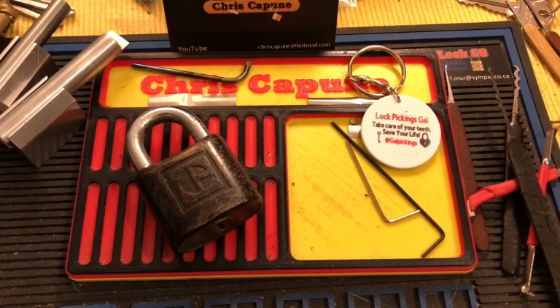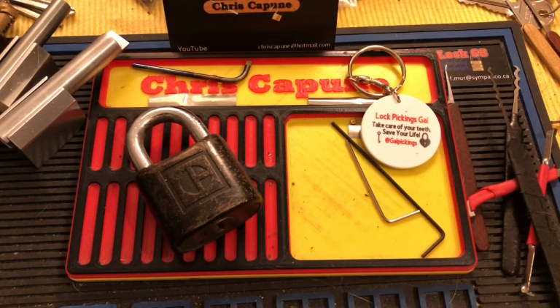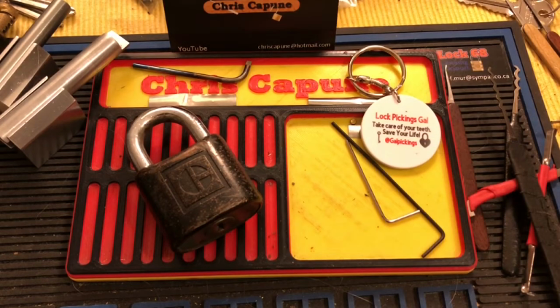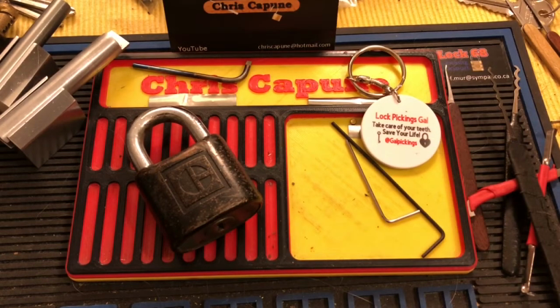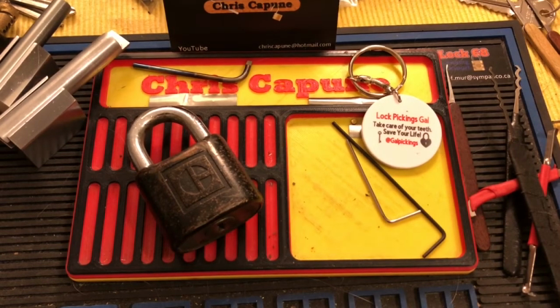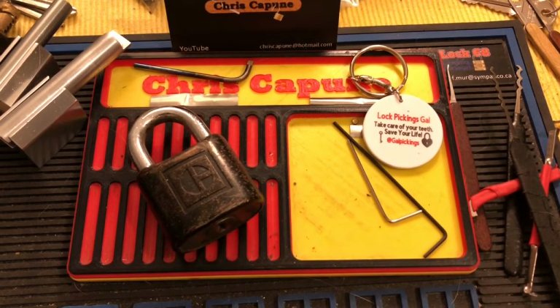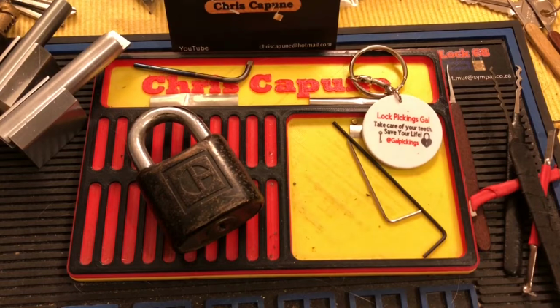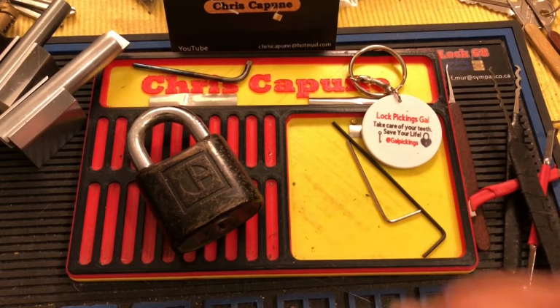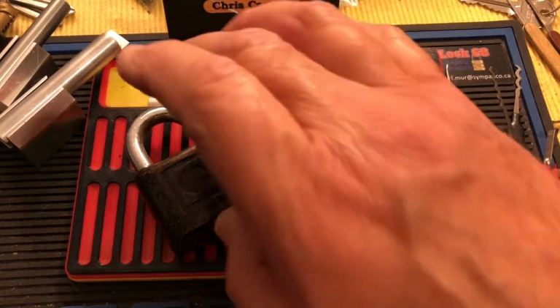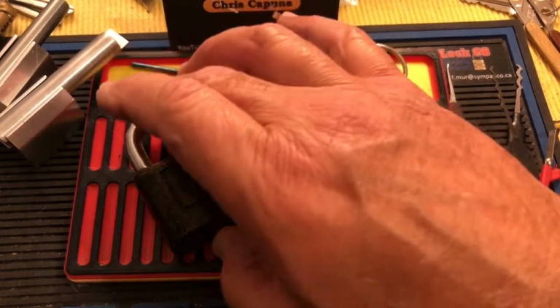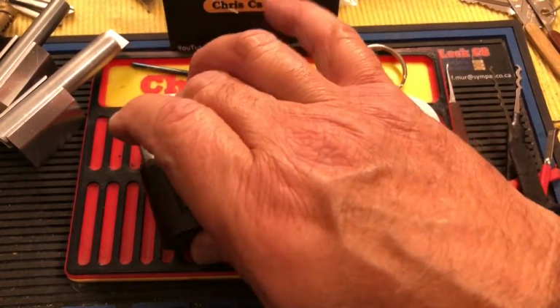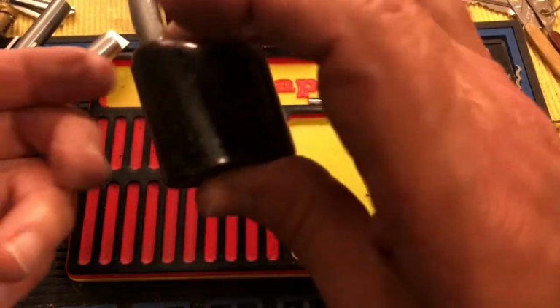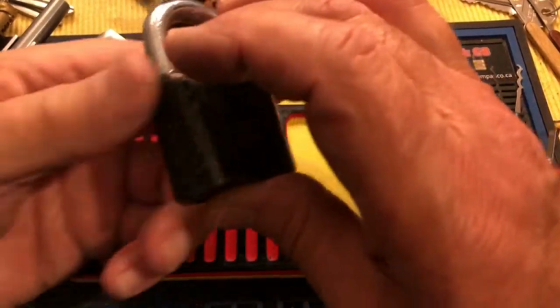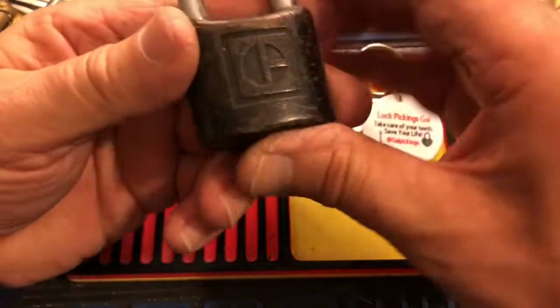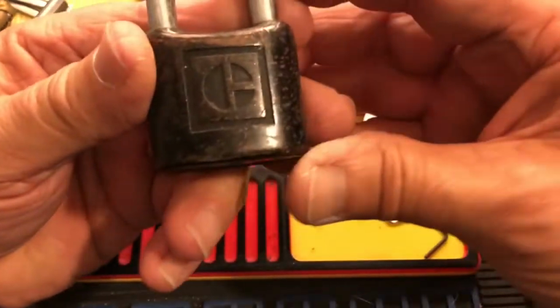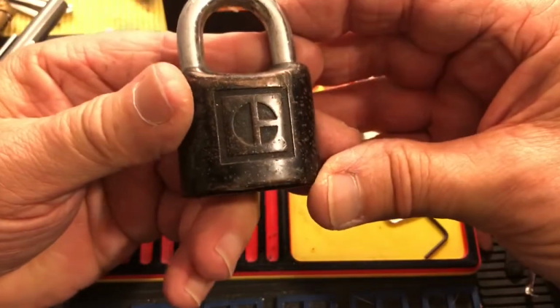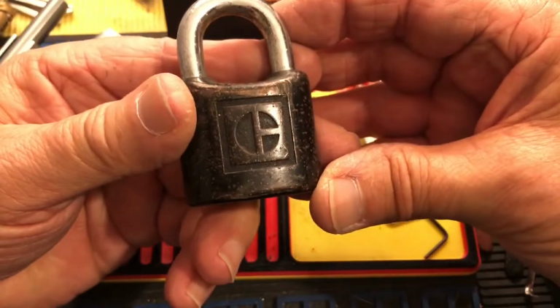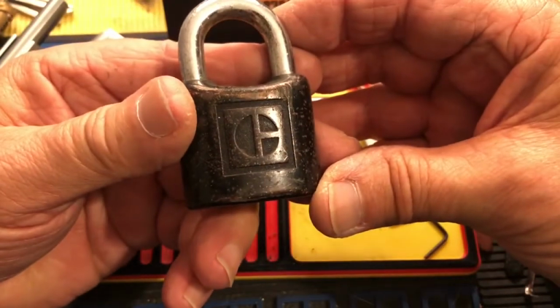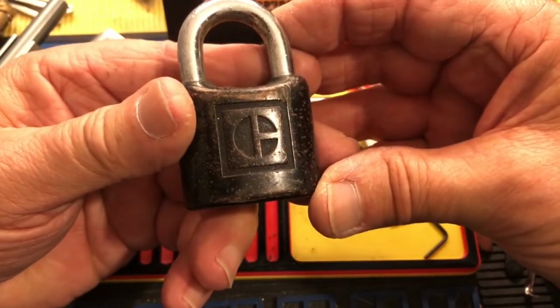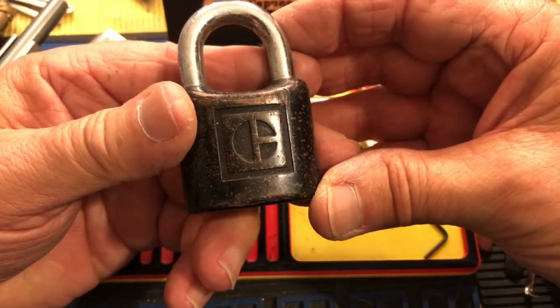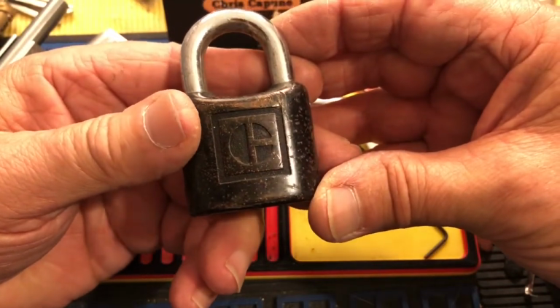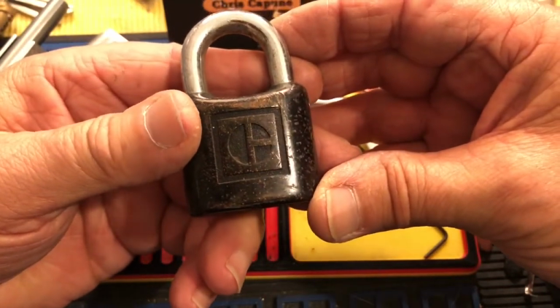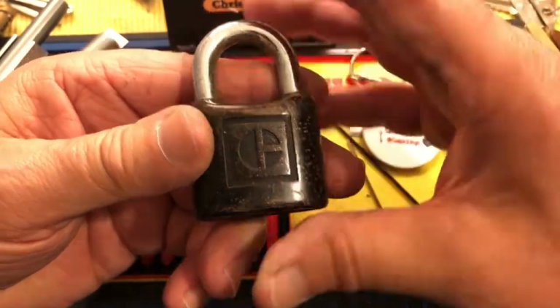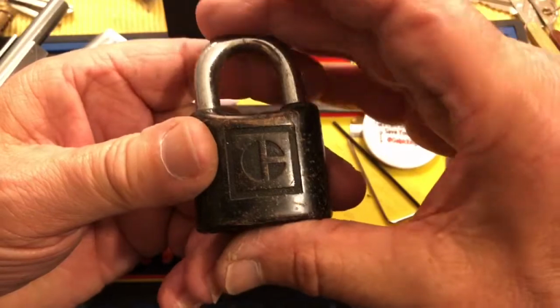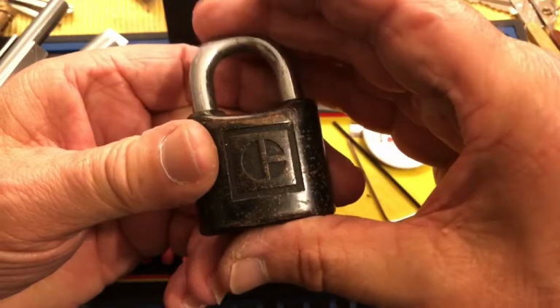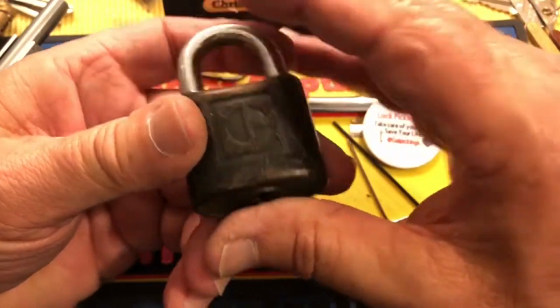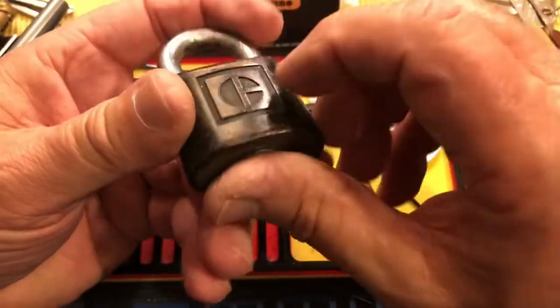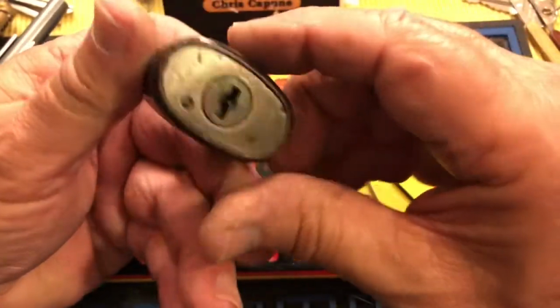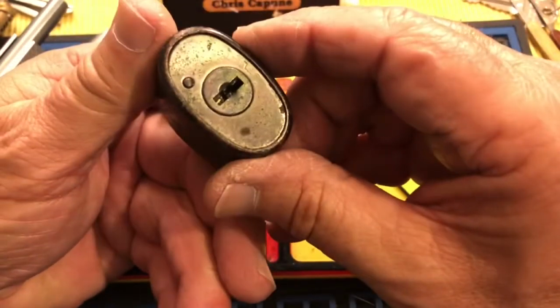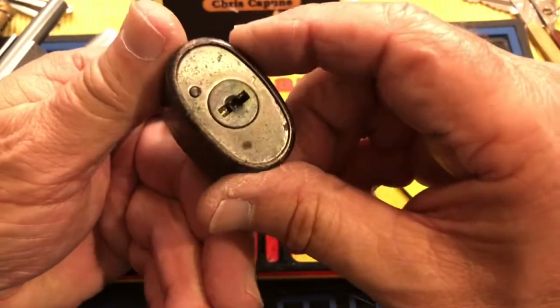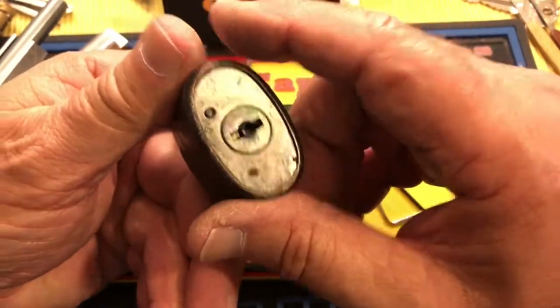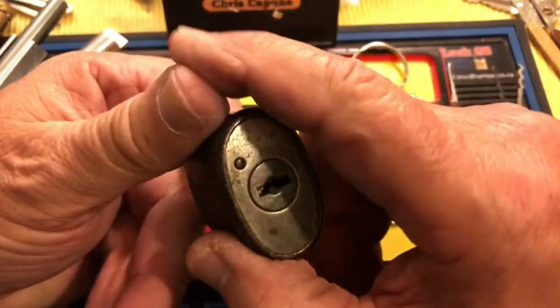Hi there, Chris here. Welcome to another edition of Stock Lock Sunday. I have this Caterpillar lock — it doesn't have a key. It's a wafer lock.